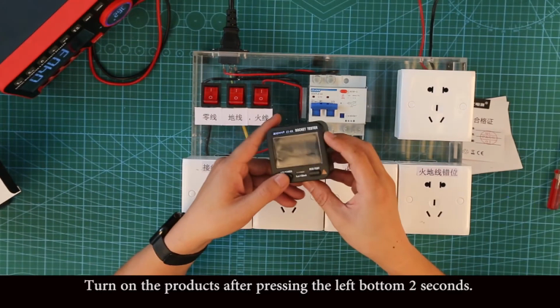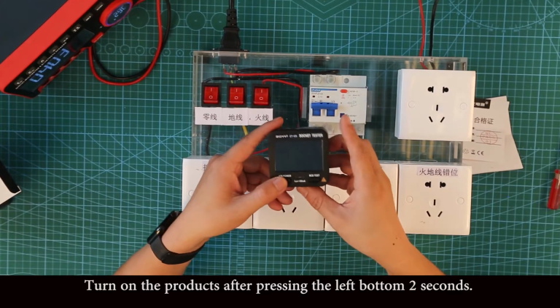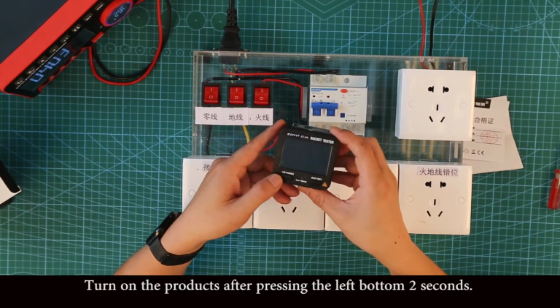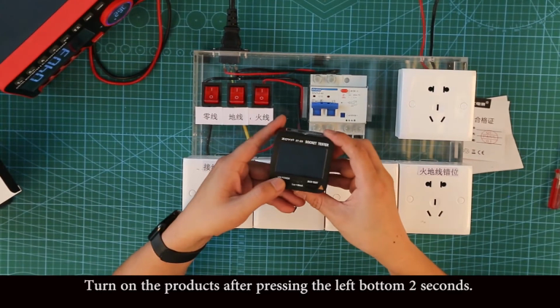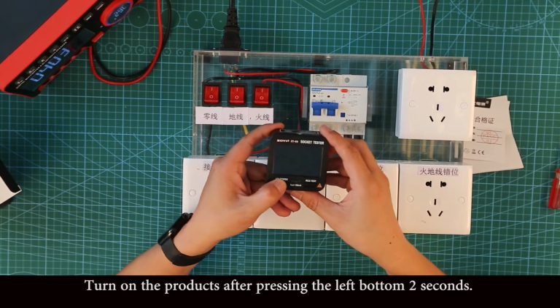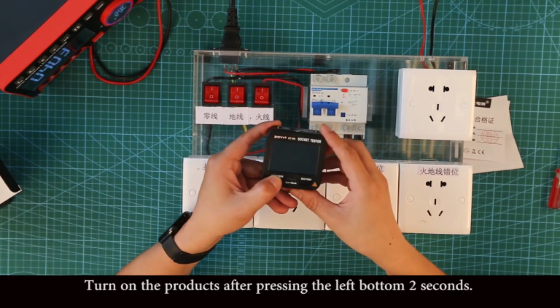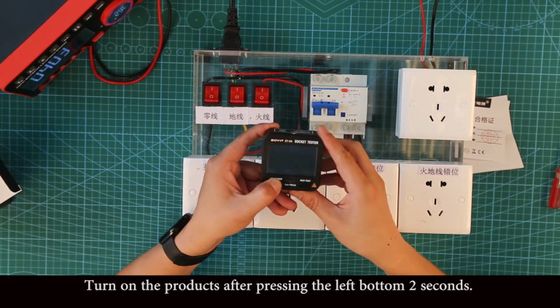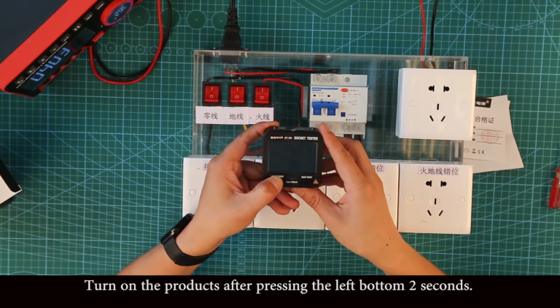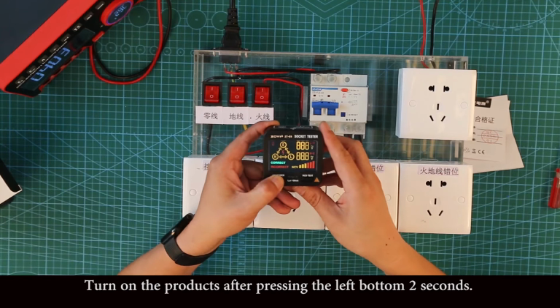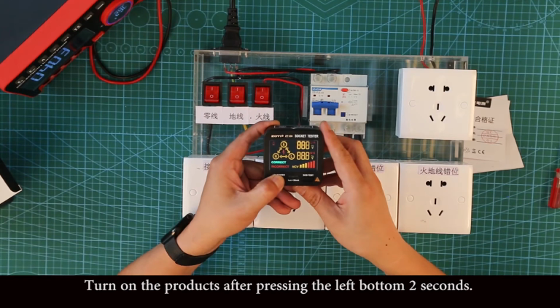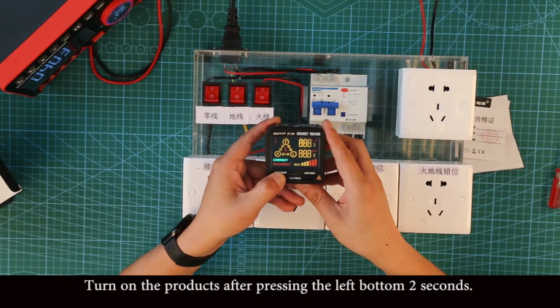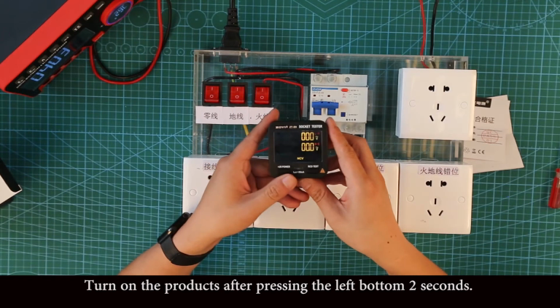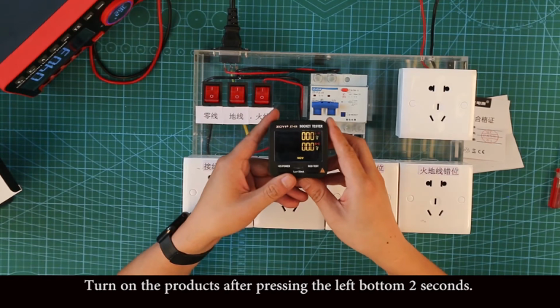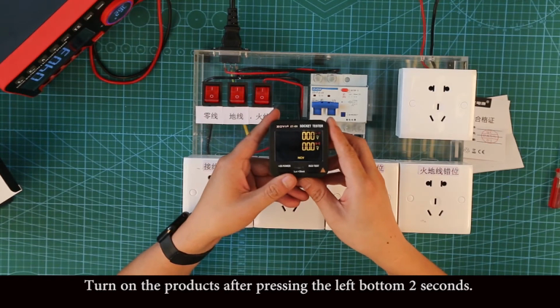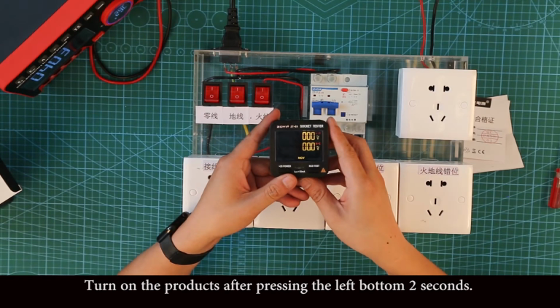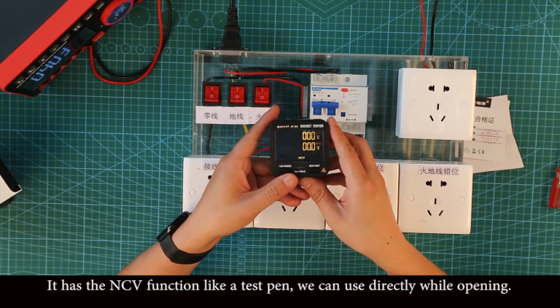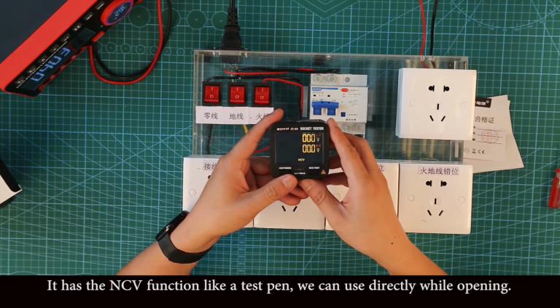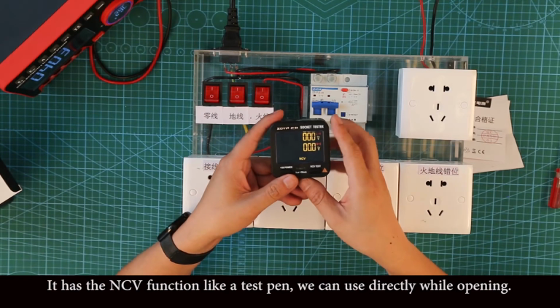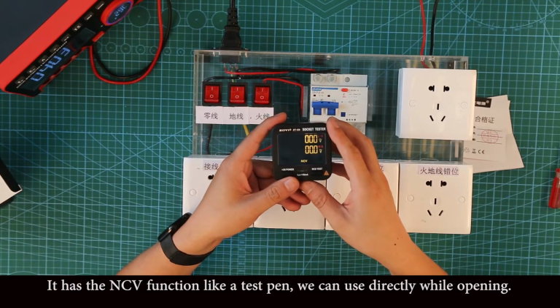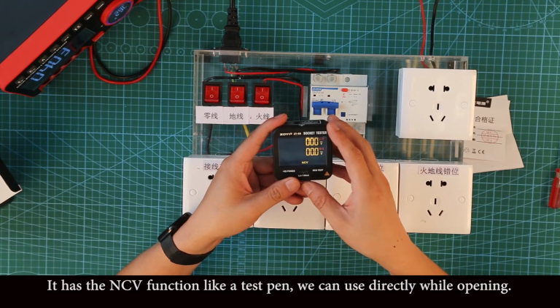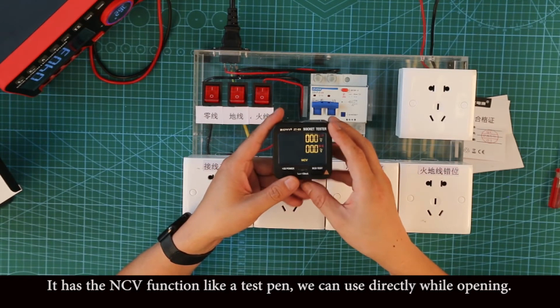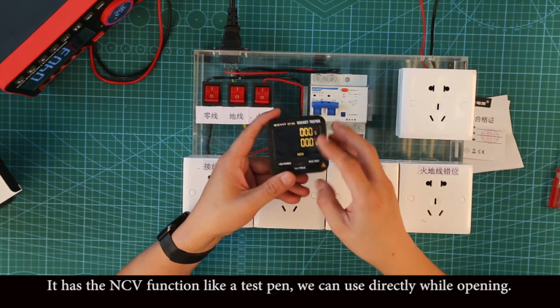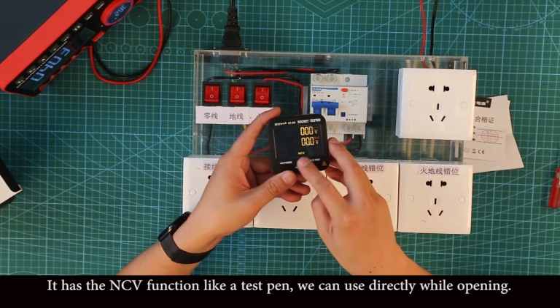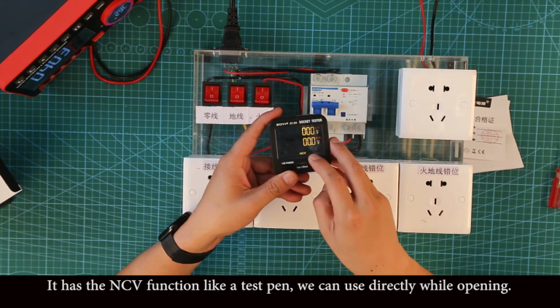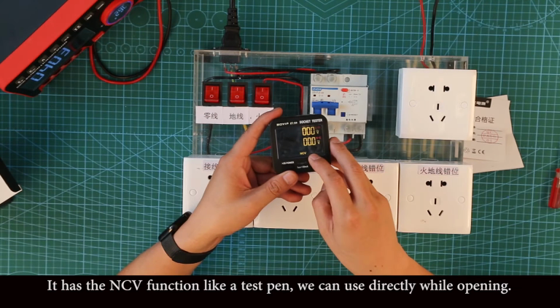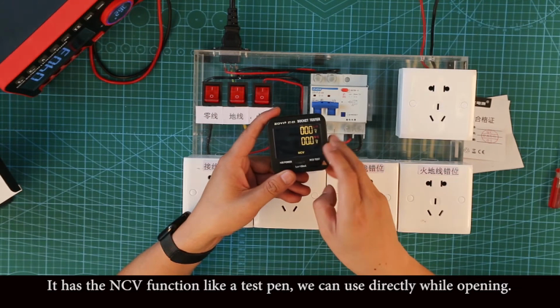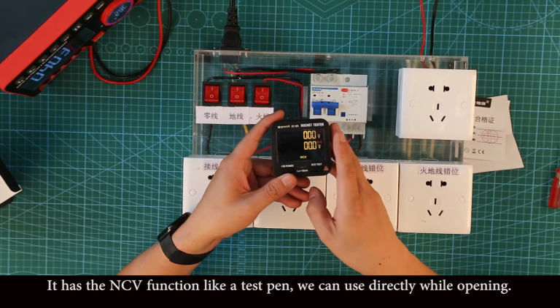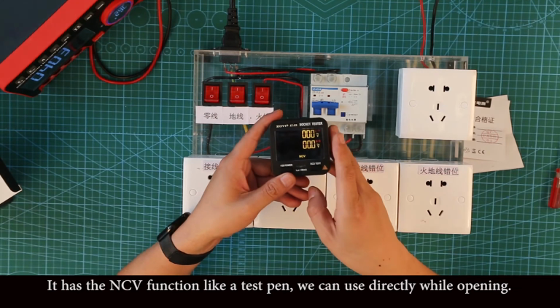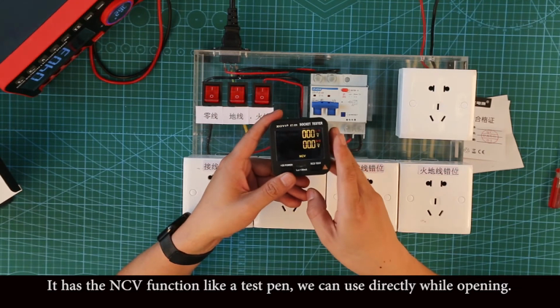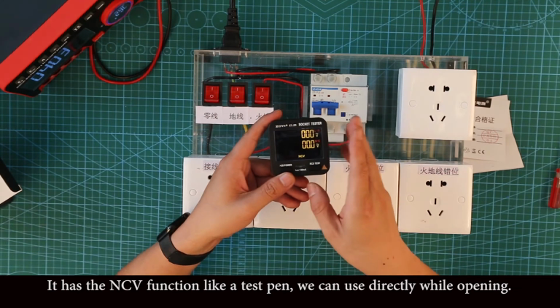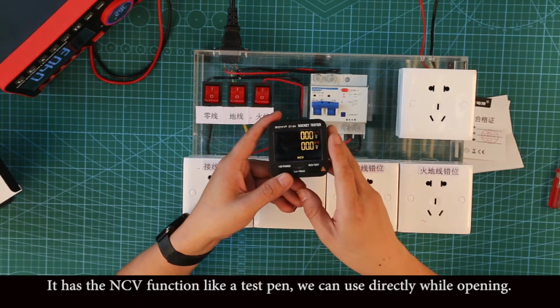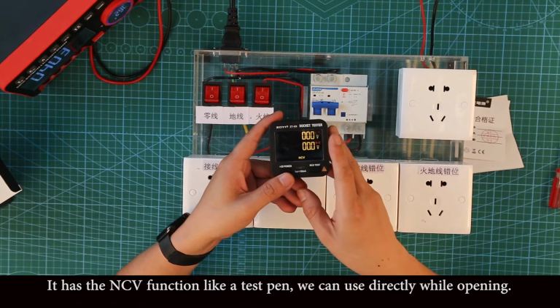Turn on the product by pressing the left button. It has the NCV function like a test pen, and we can use it directly after opening.